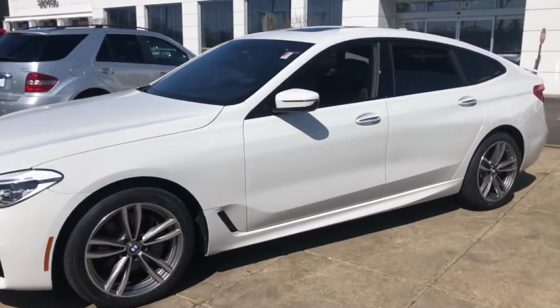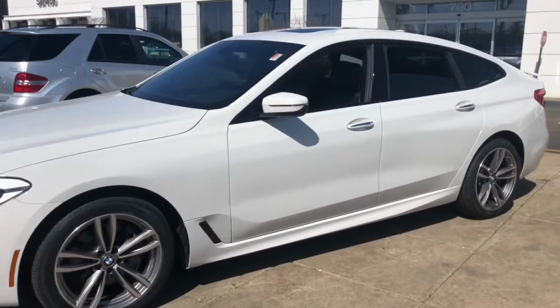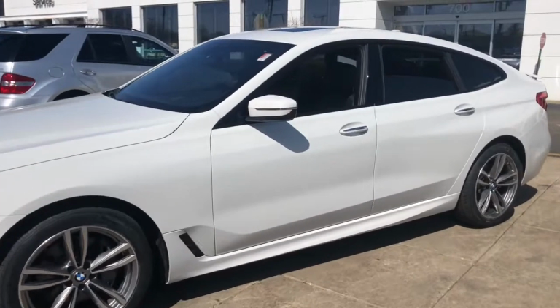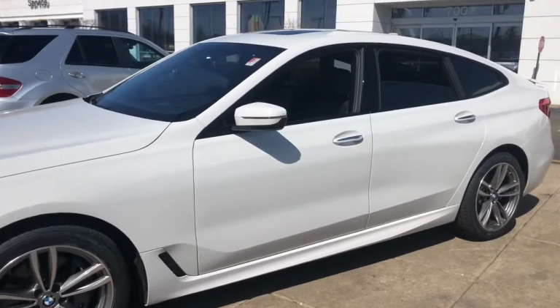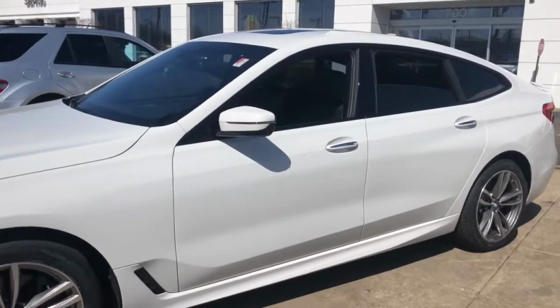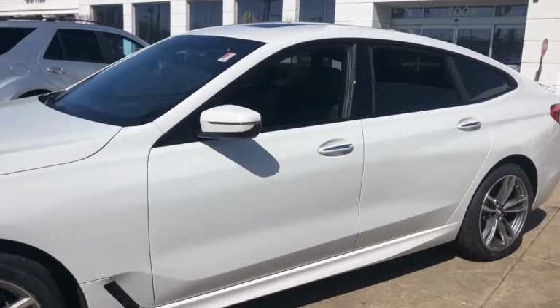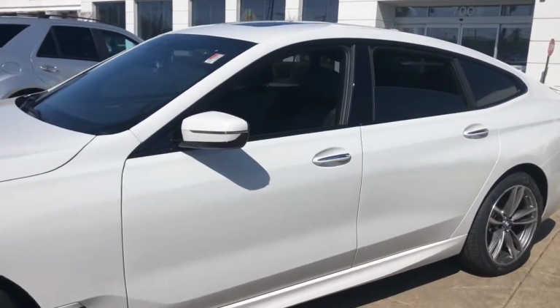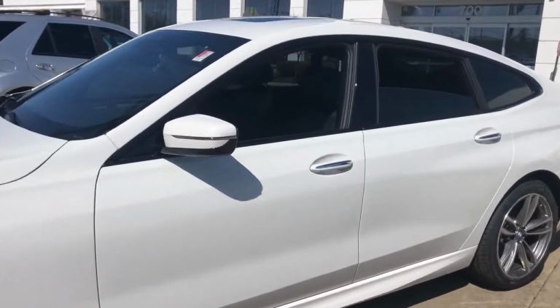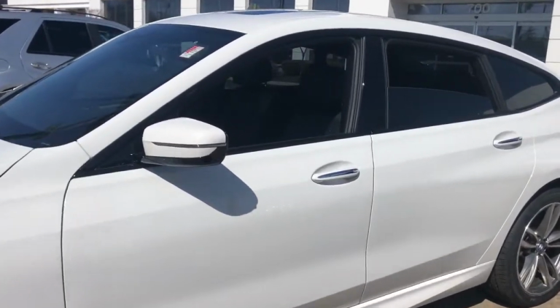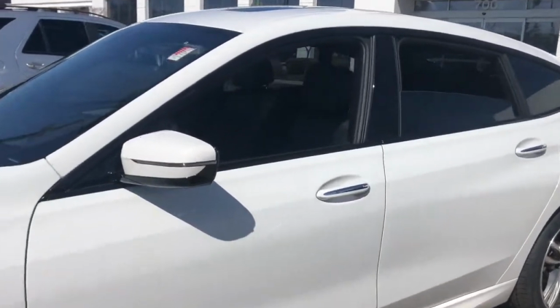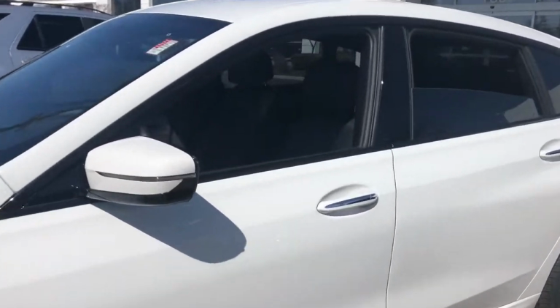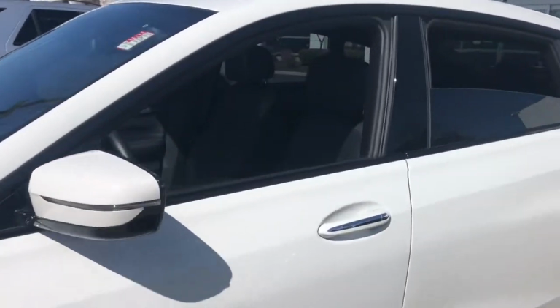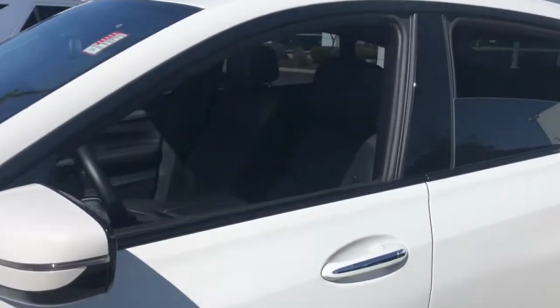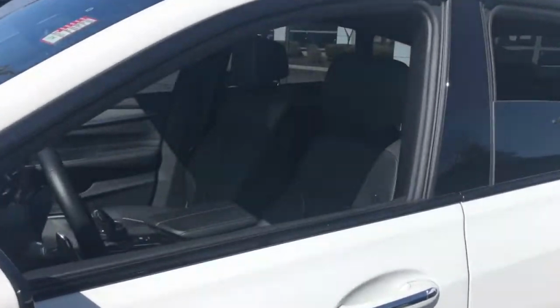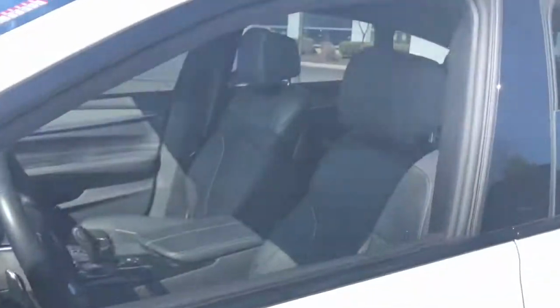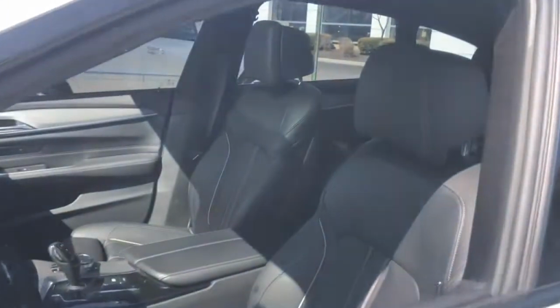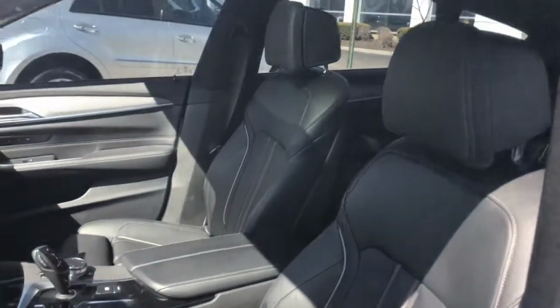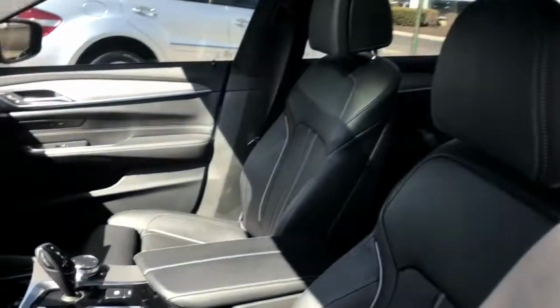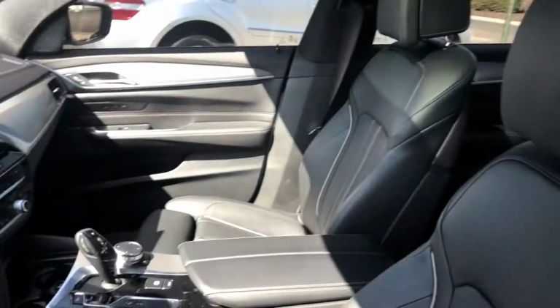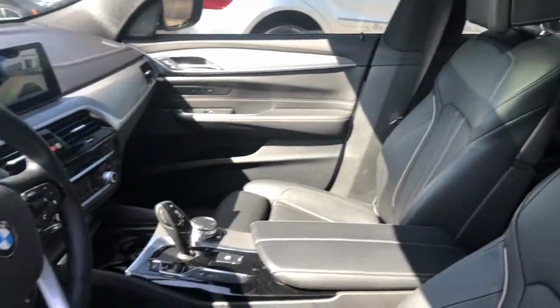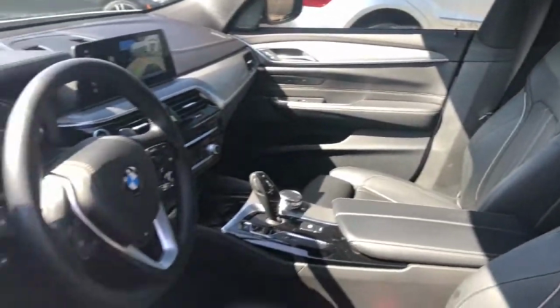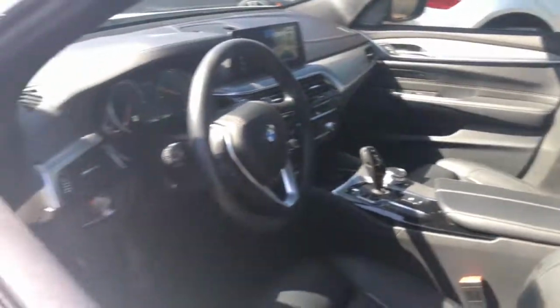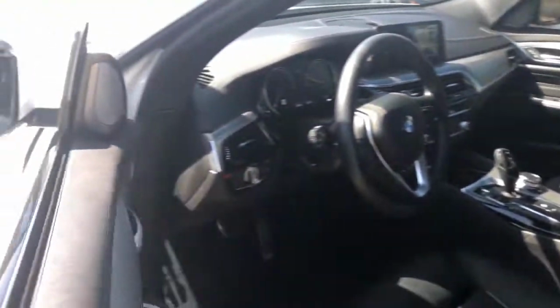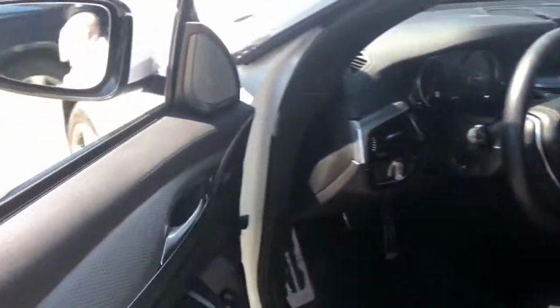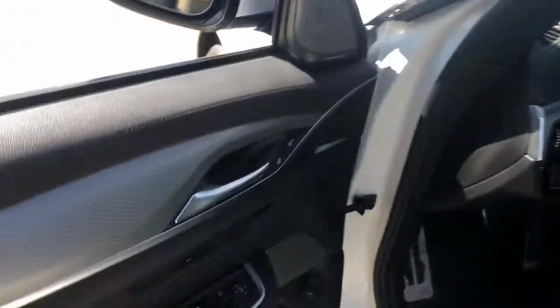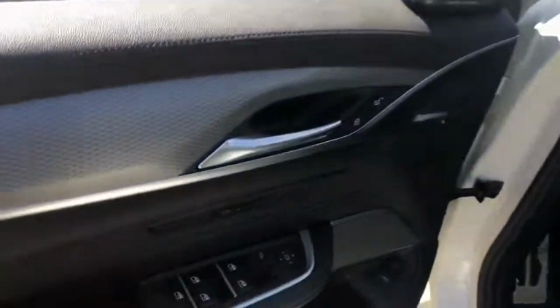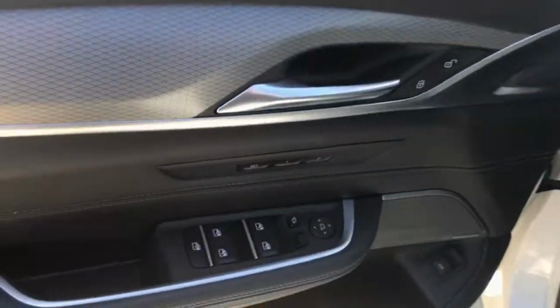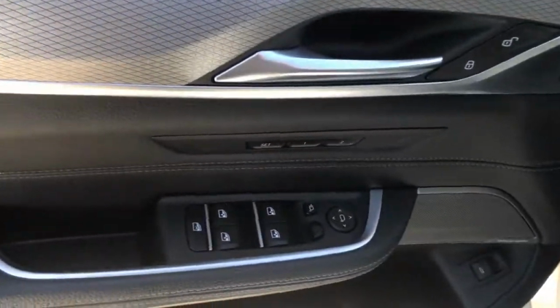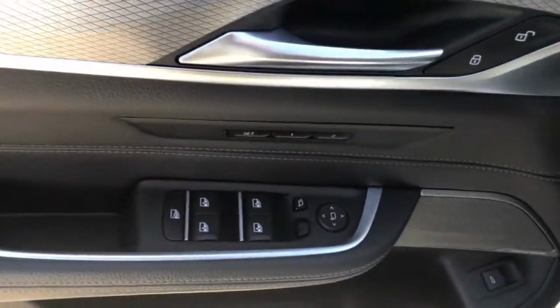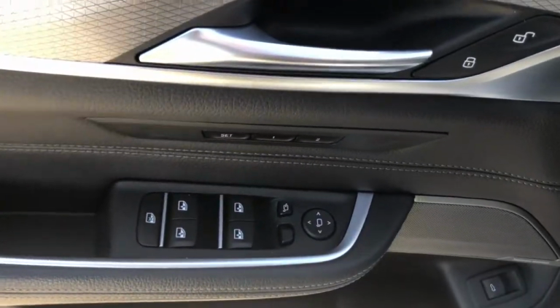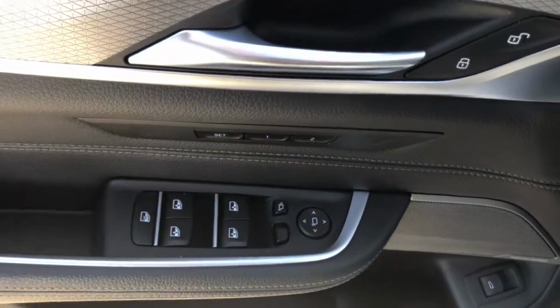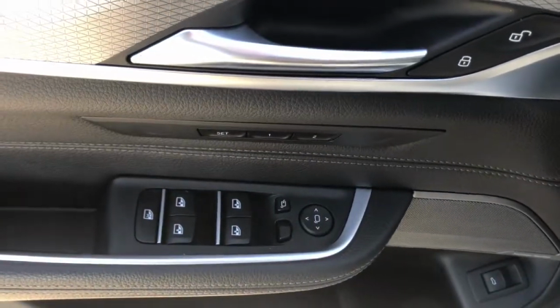These are just some of the great options this vehicle comes with: navigation system, power liftgate, power driver's seat, and Wi-Fi hotspot.